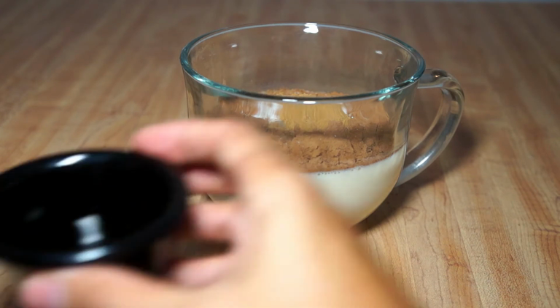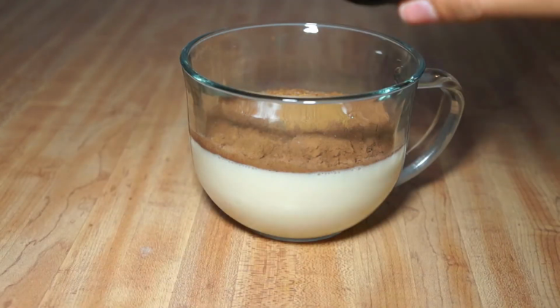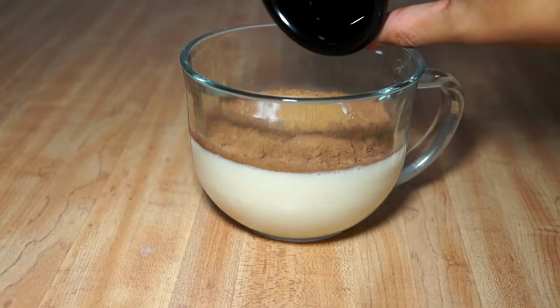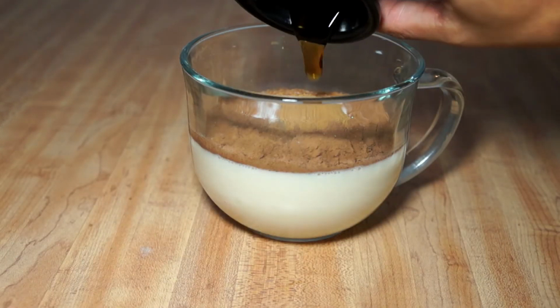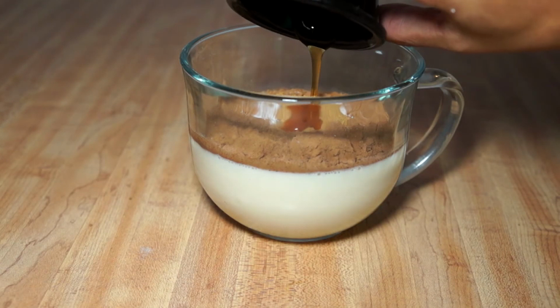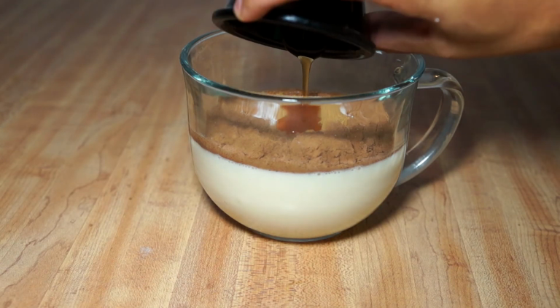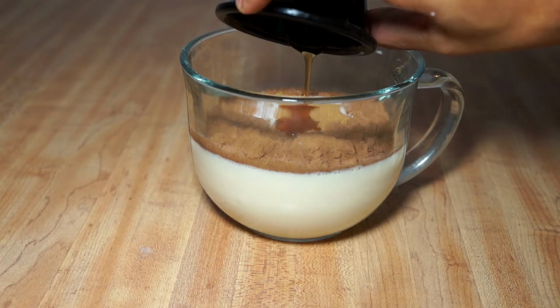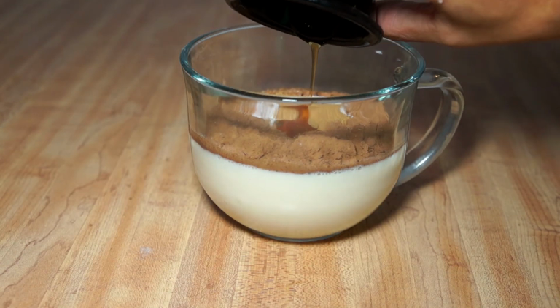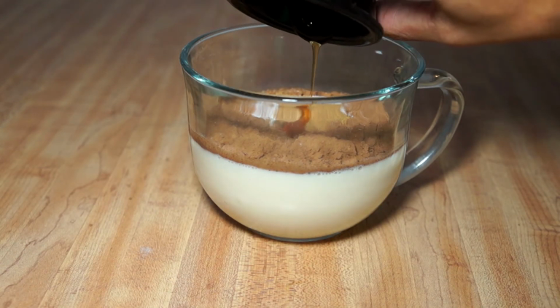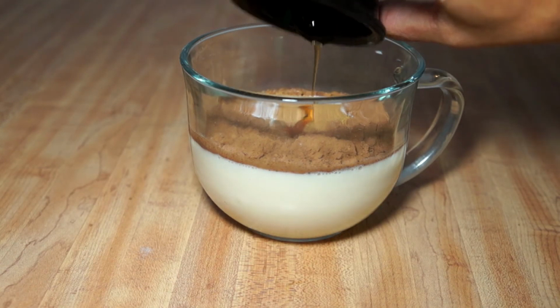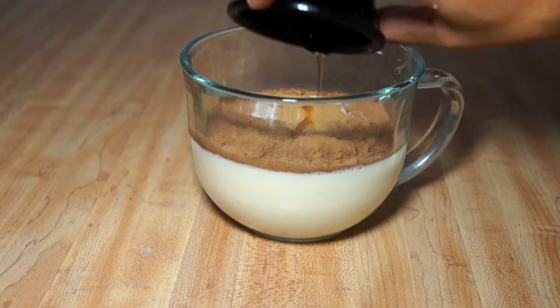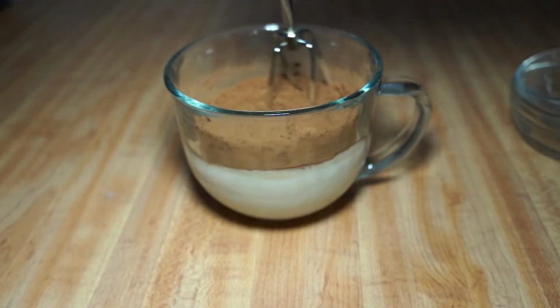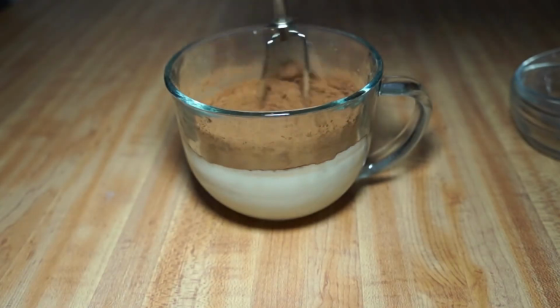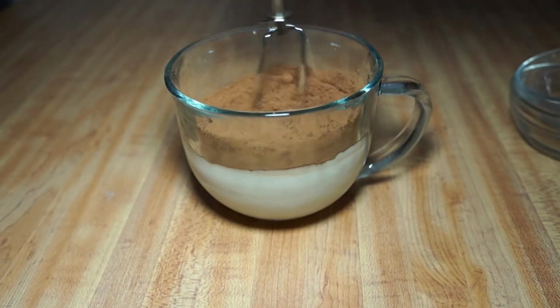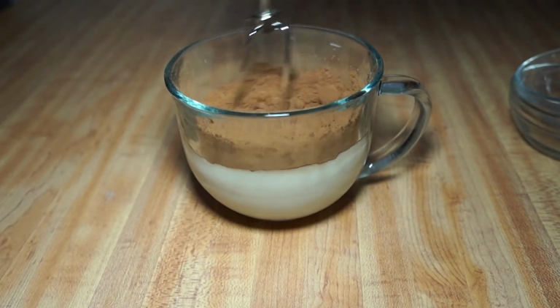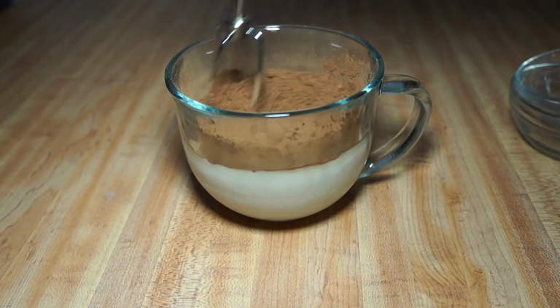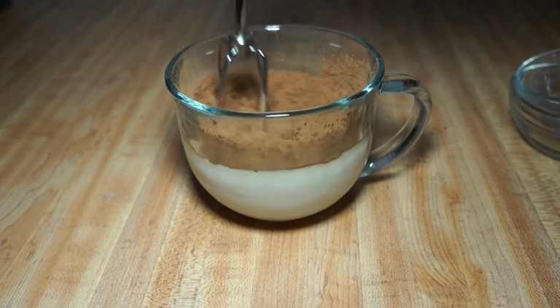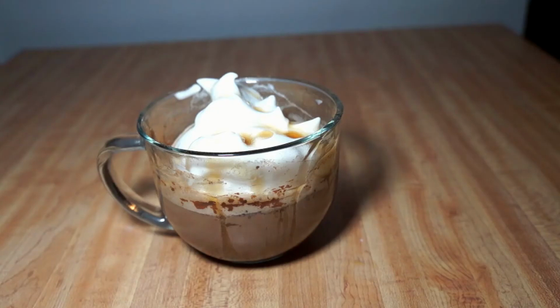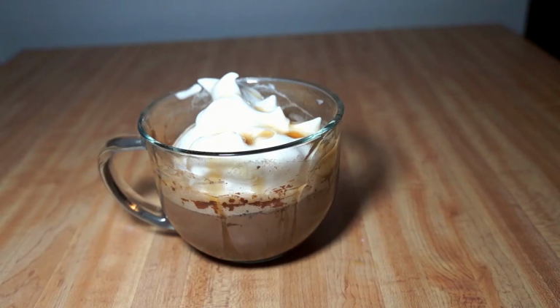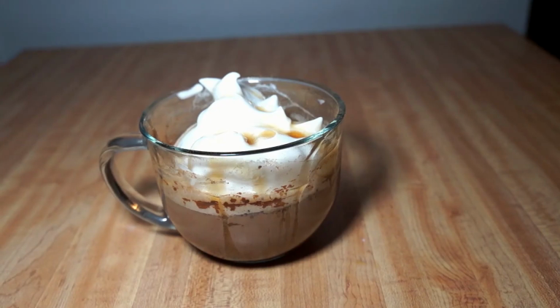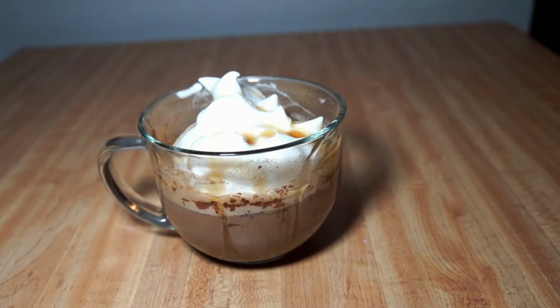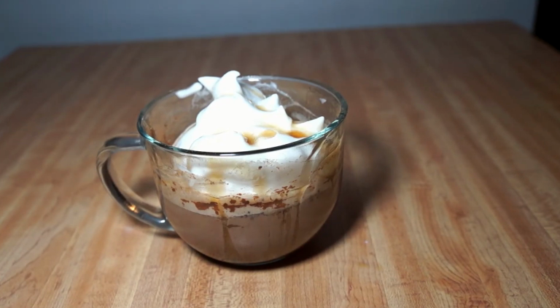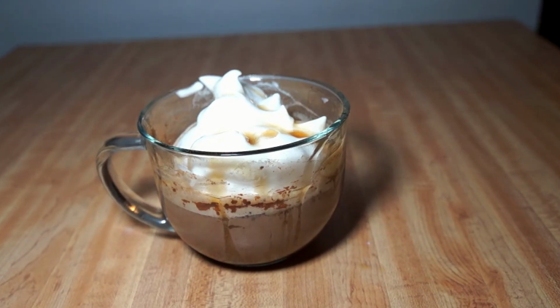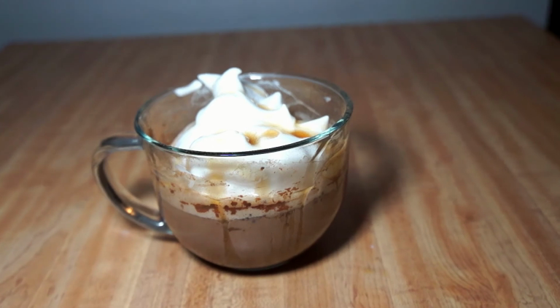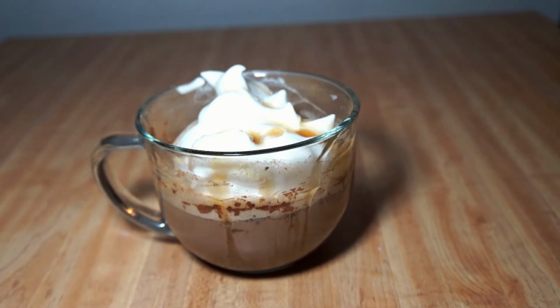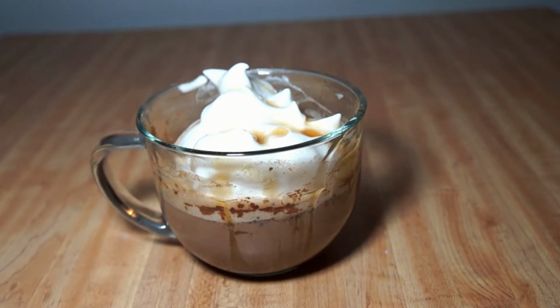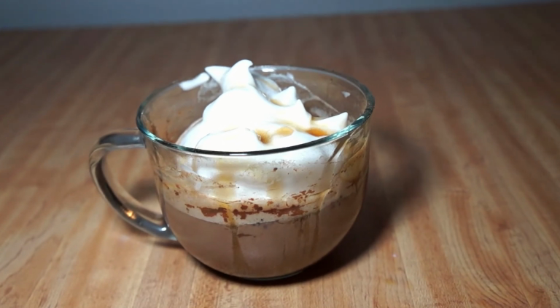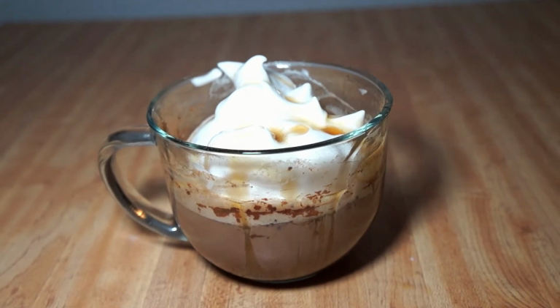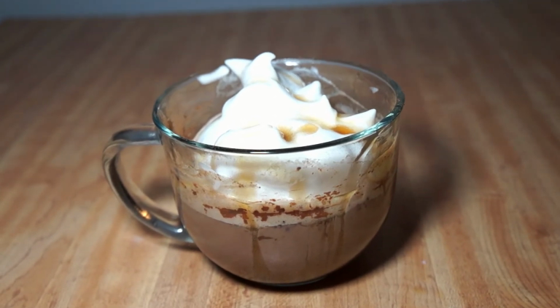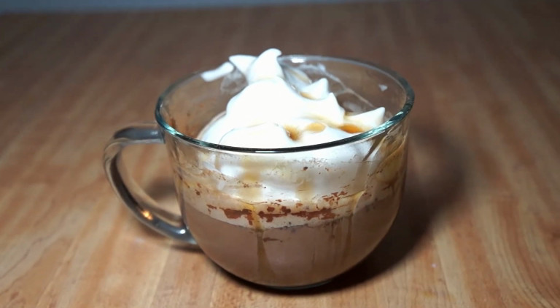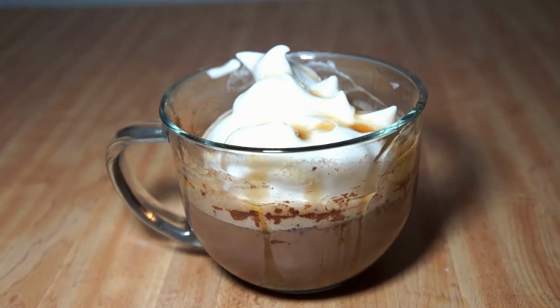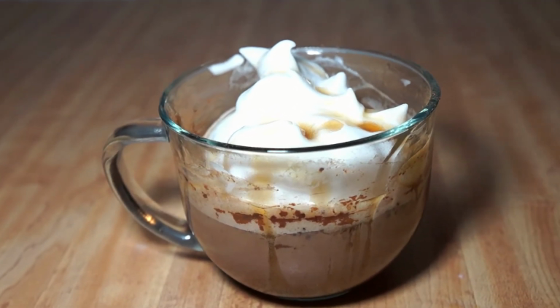Go ahead and mix it all up, then put it in the microwave for a minute to a minute and a half. Then put on some whipped cream, drizzle on some maple syrup over the top for garnish, and that's it.